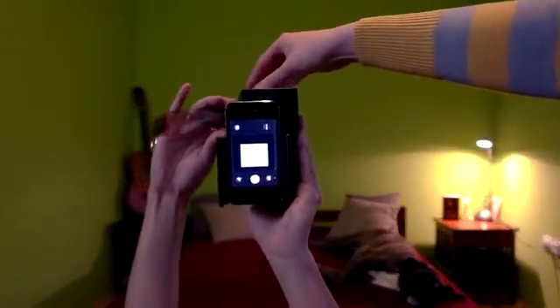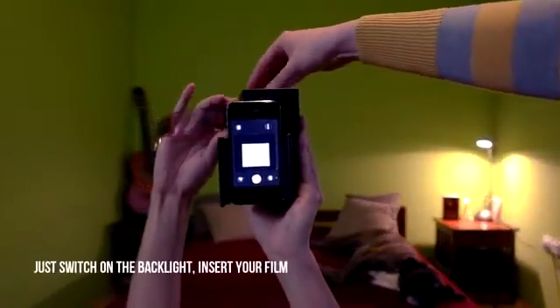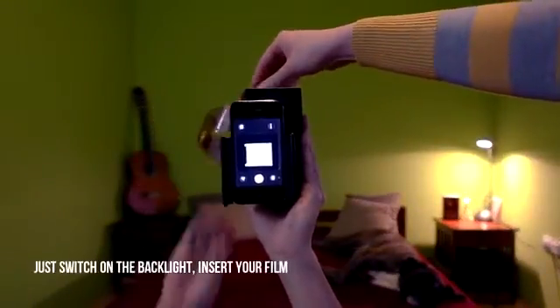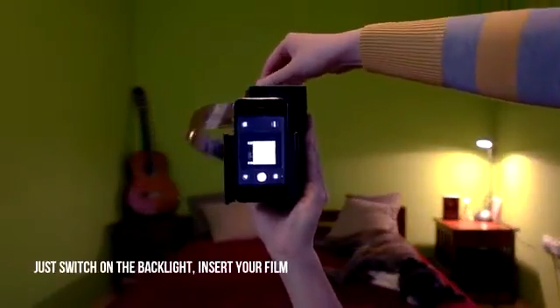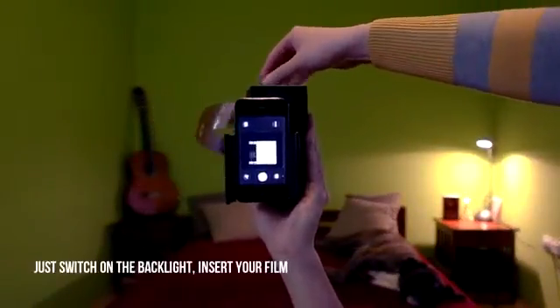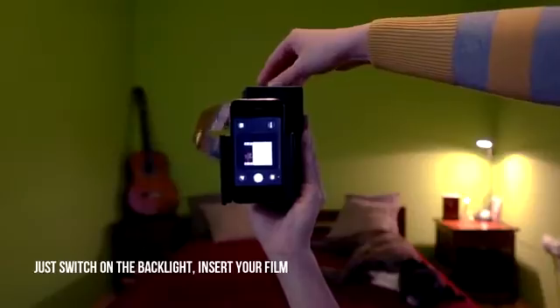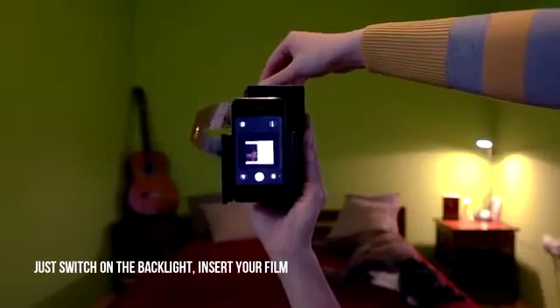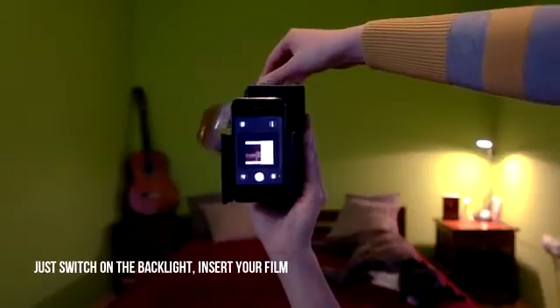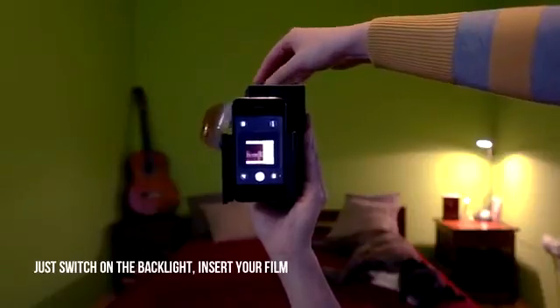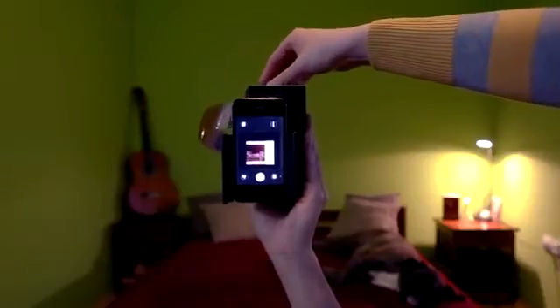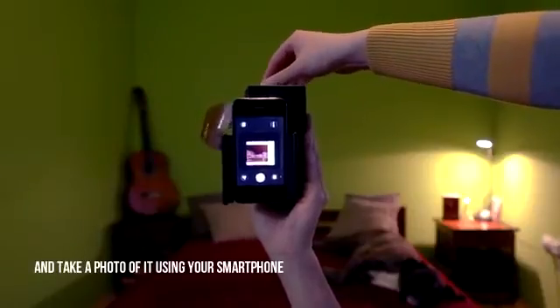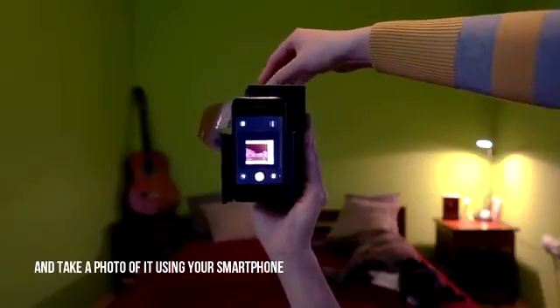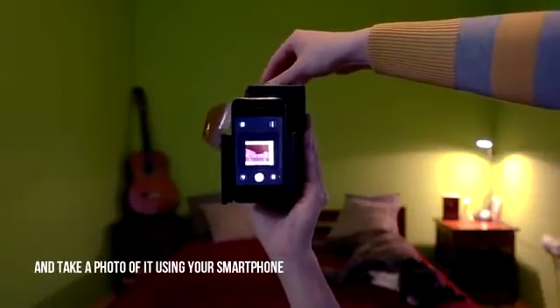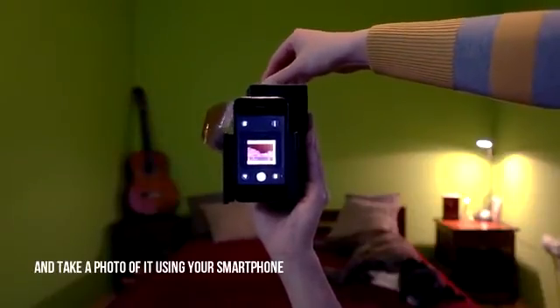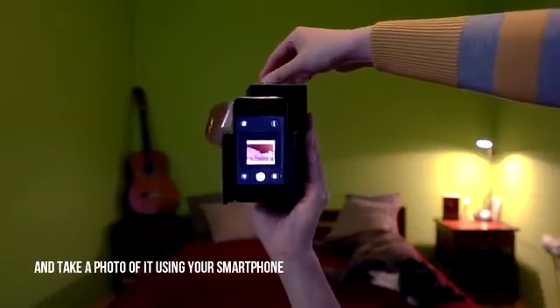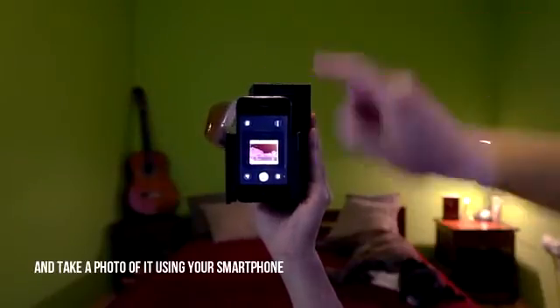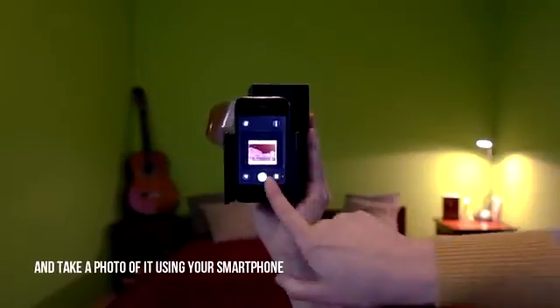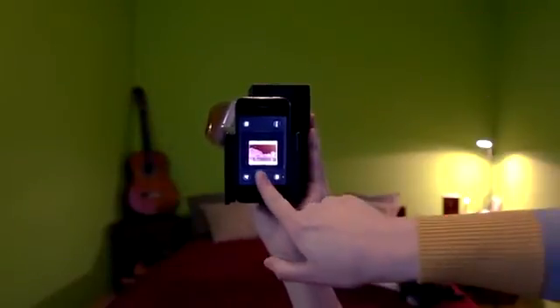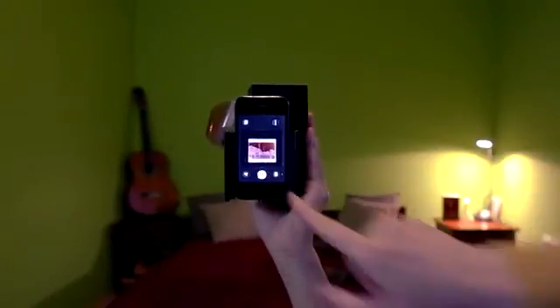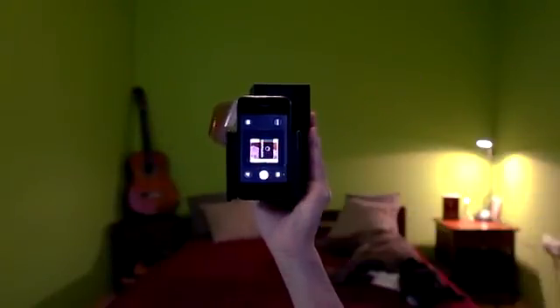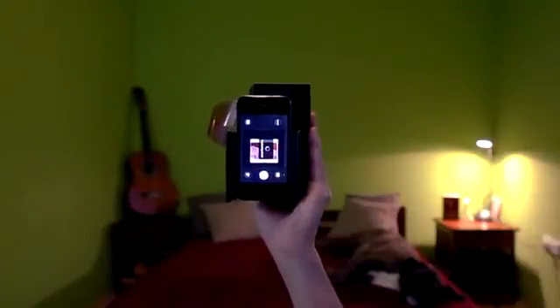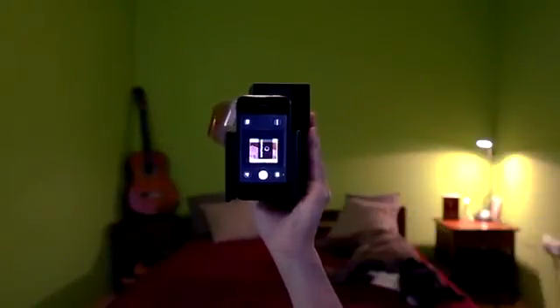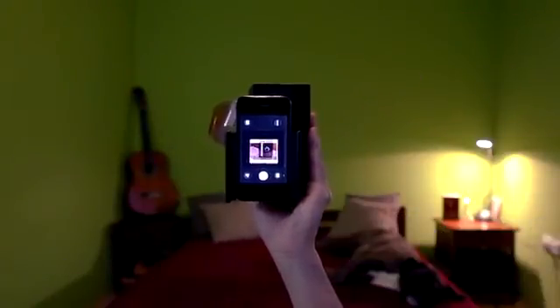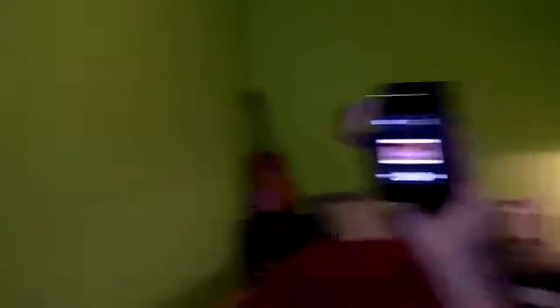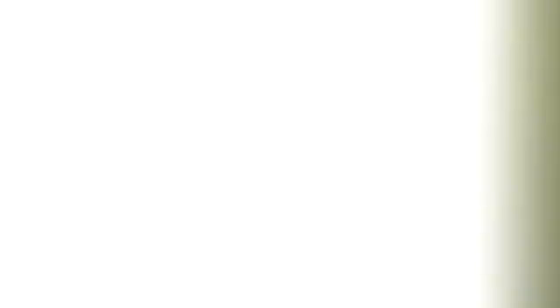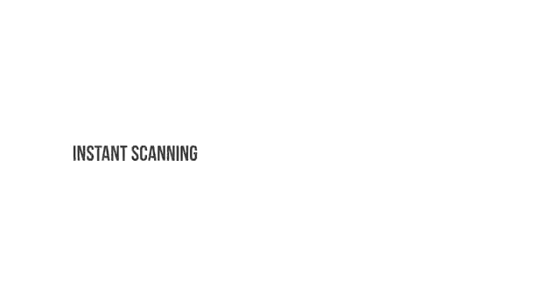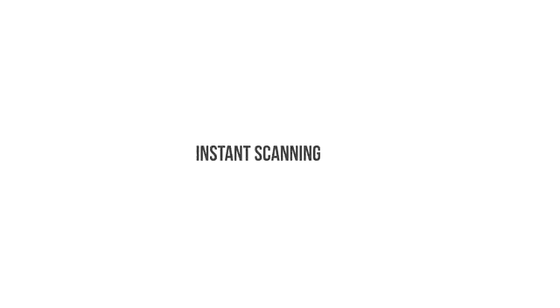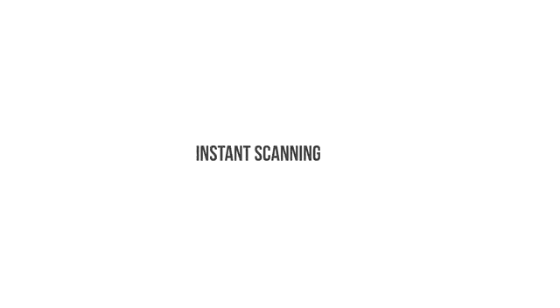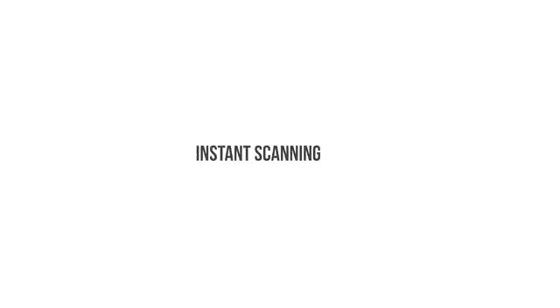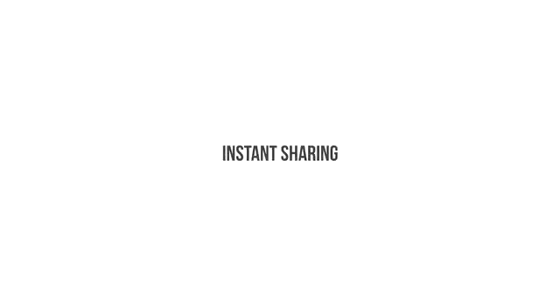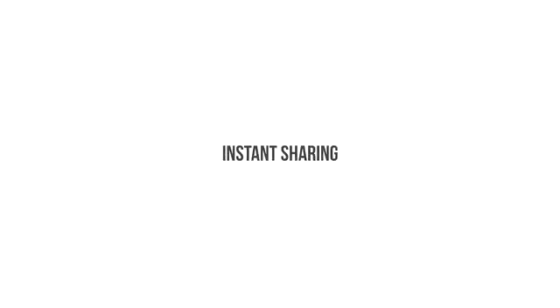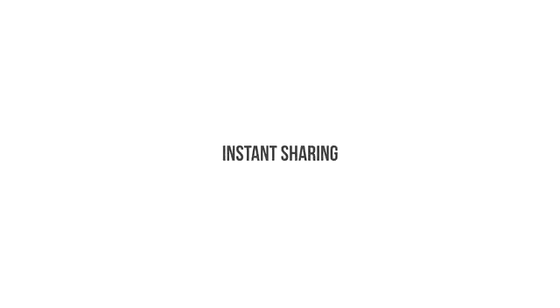Just switch on the backlight, insert your film and take a photo of it using your smartphone. Instant scanning, instant sharing.